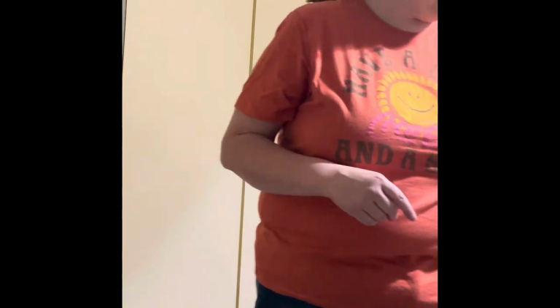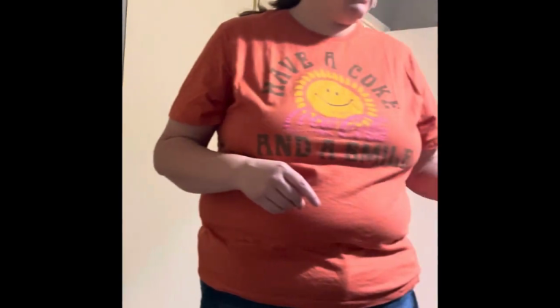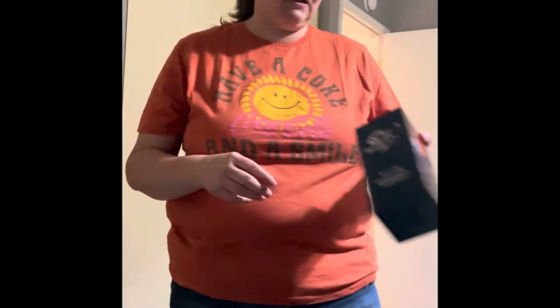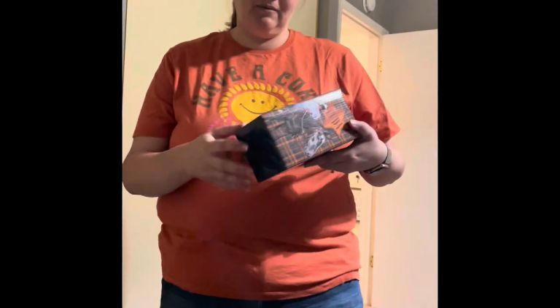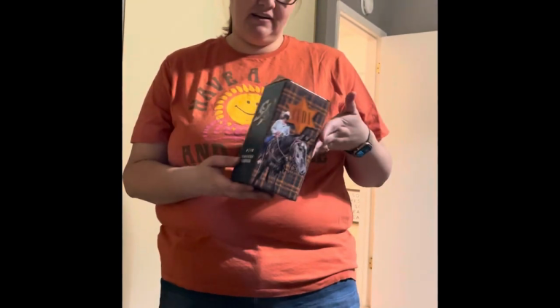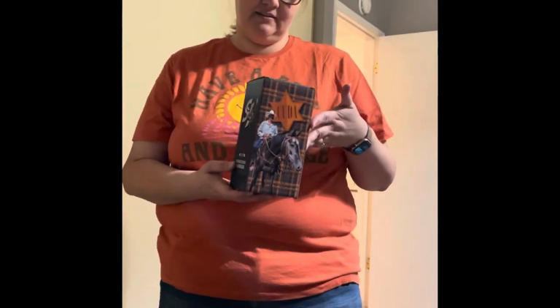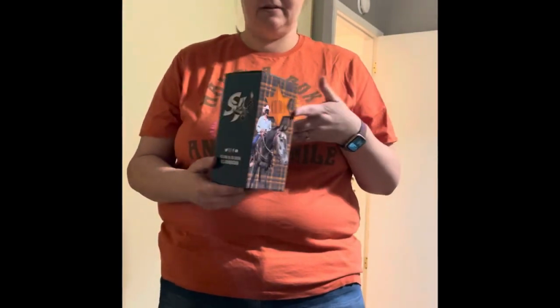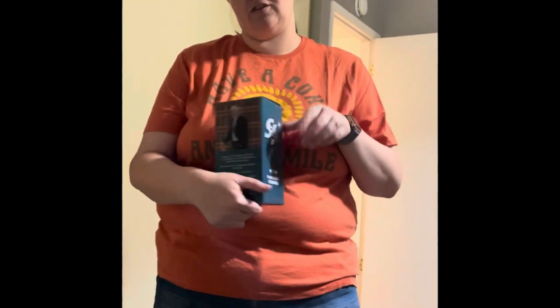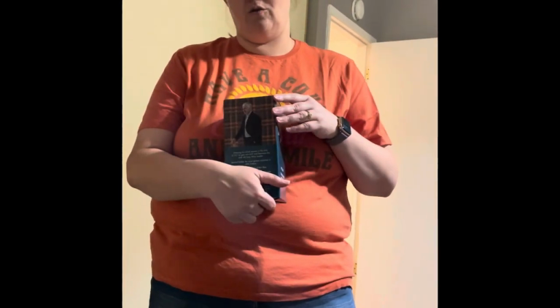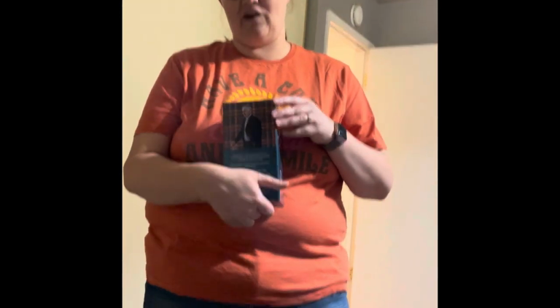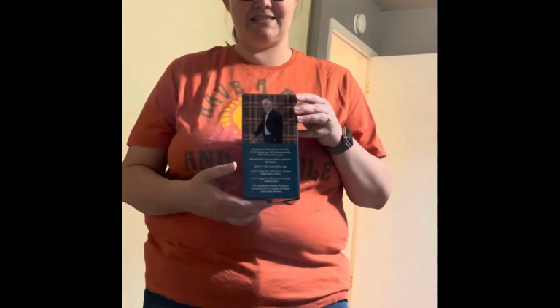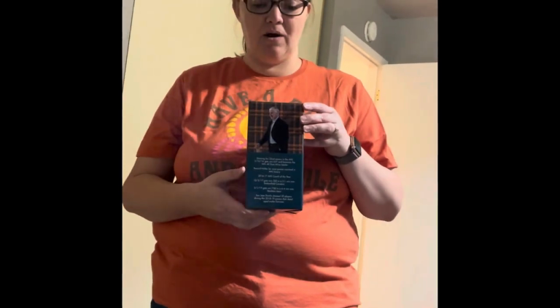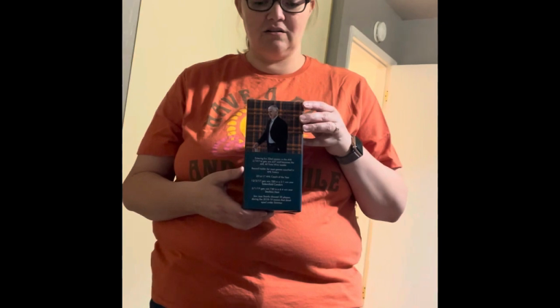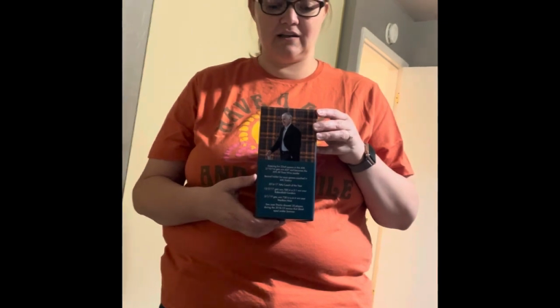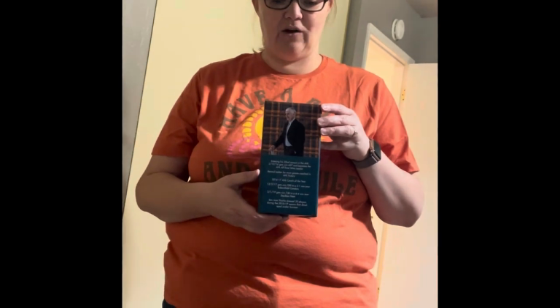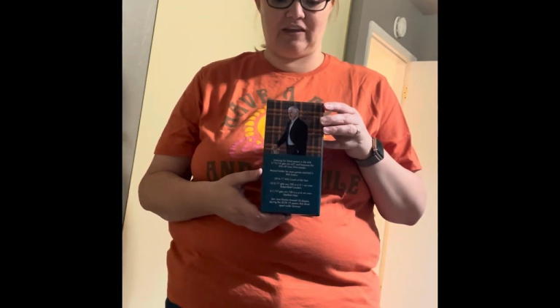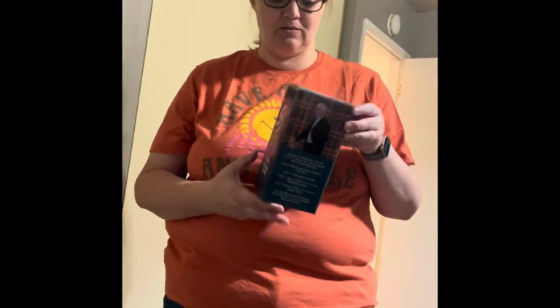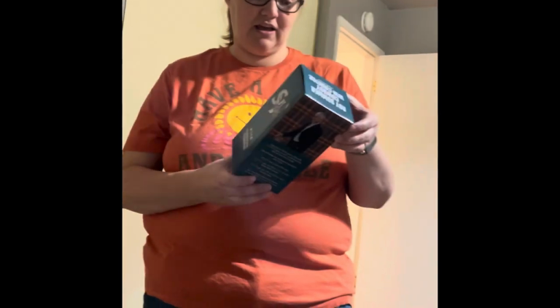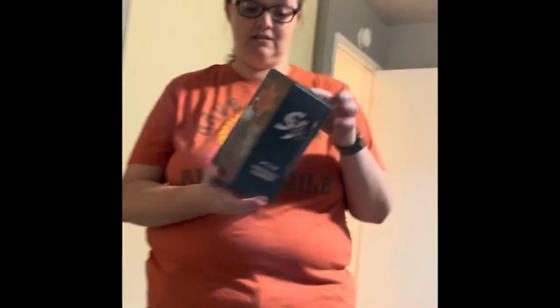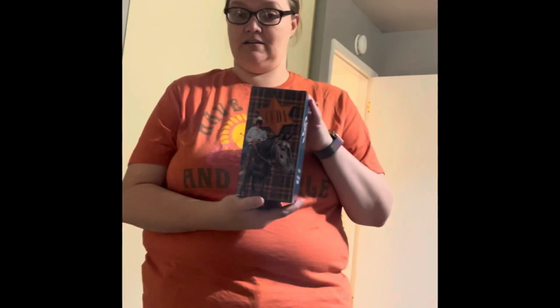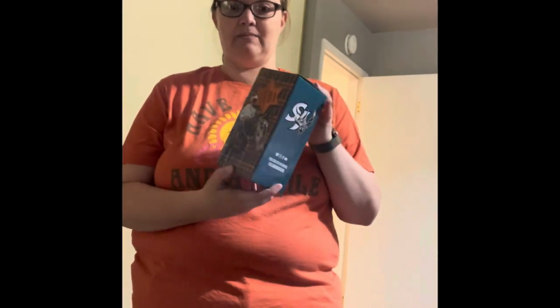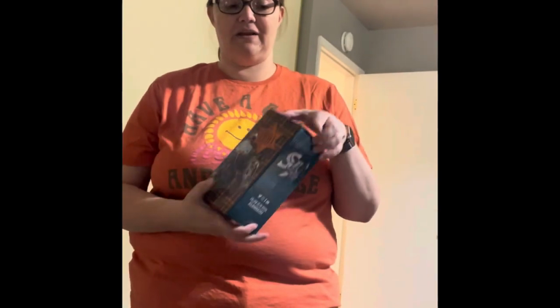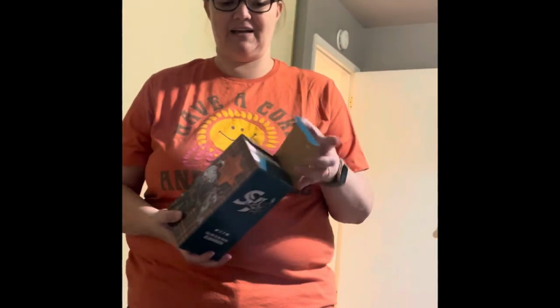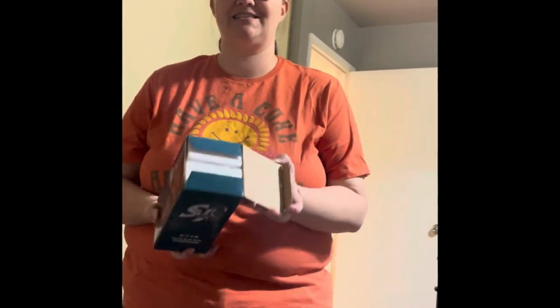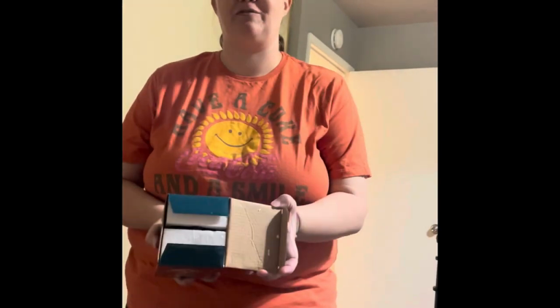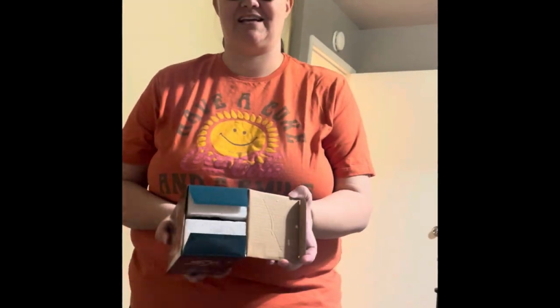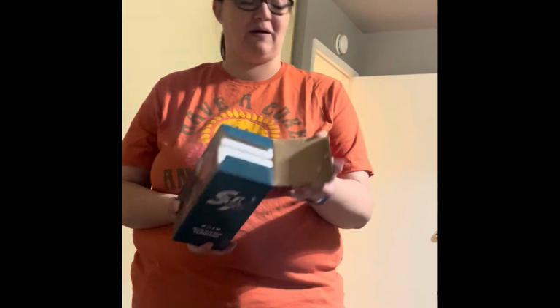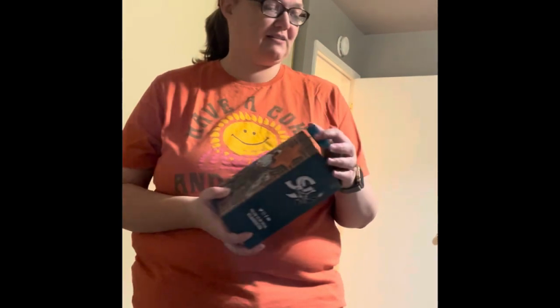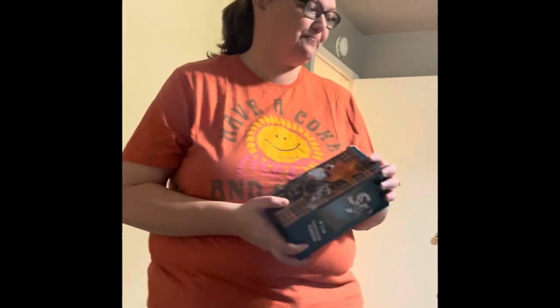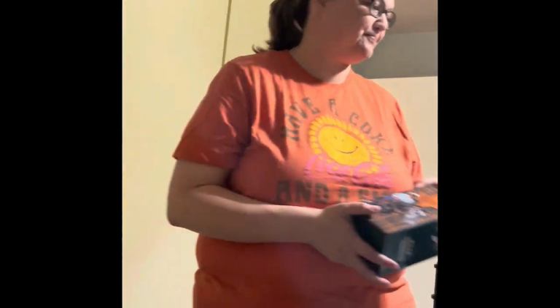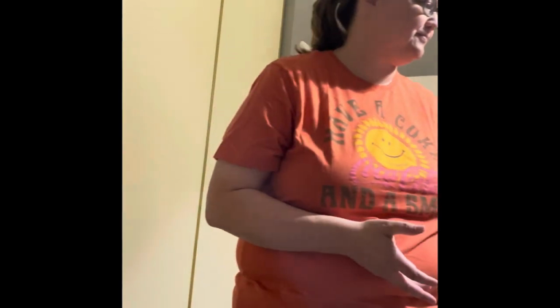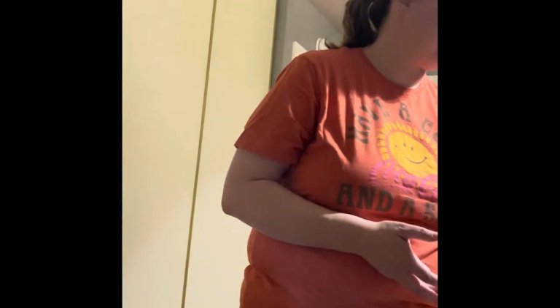We got a bobblehead — Mr. Roy Summer, cowboy with counter bobblehead. I'm not opening it because it is styrofoam inside. He's dressed as a cowboy. It's pretty sweet.